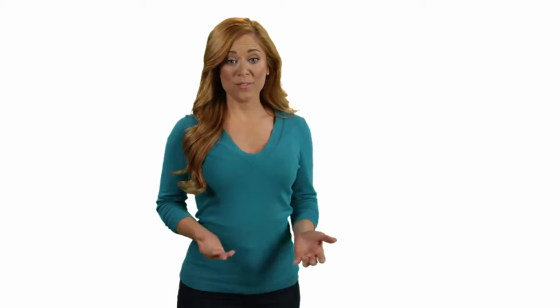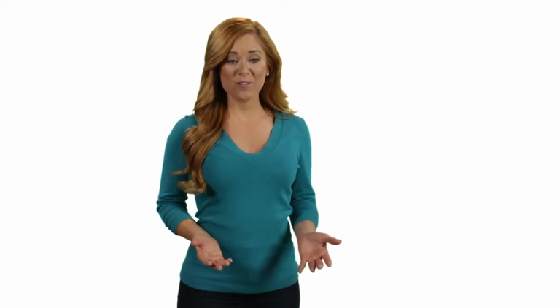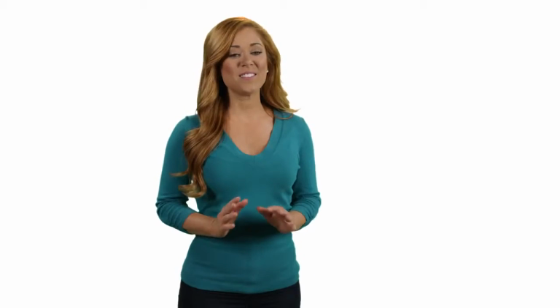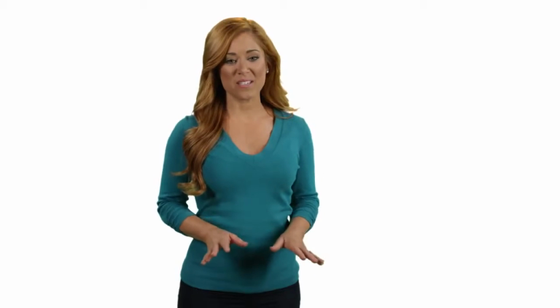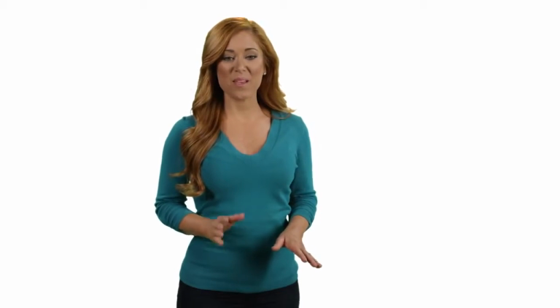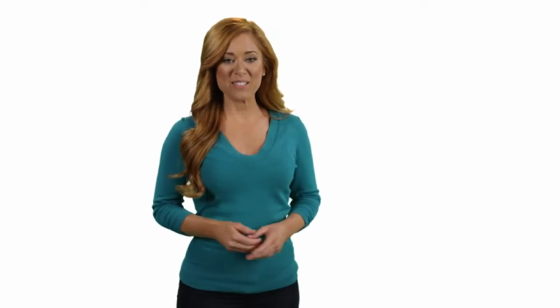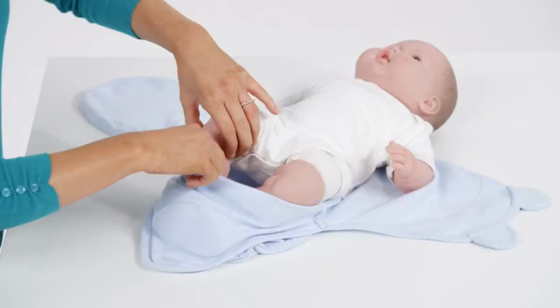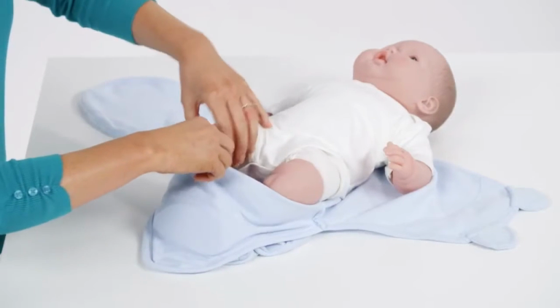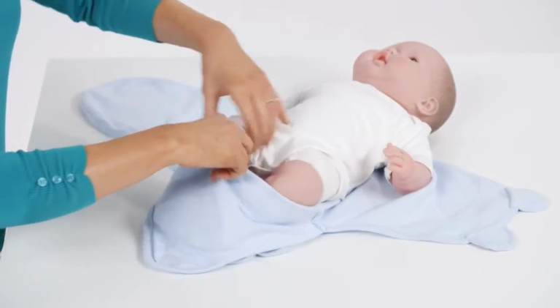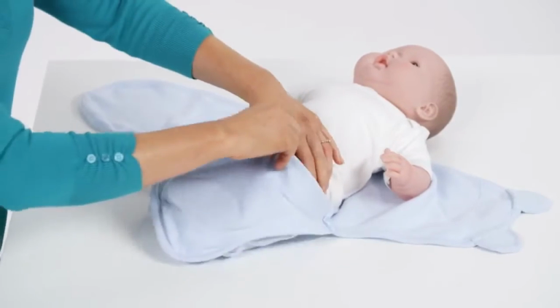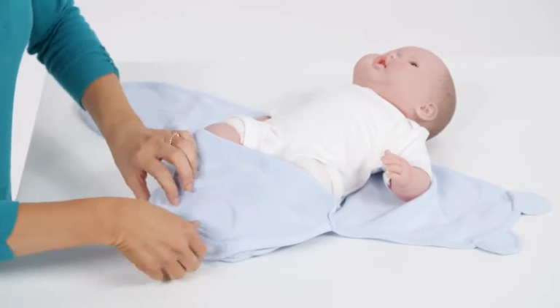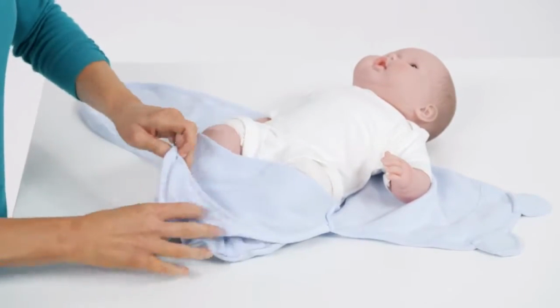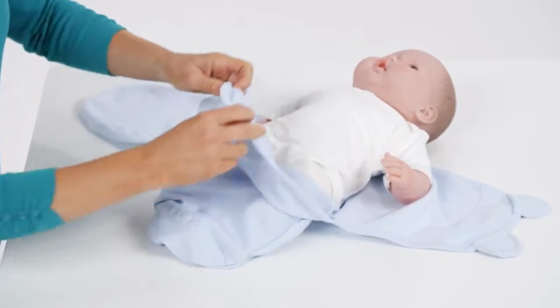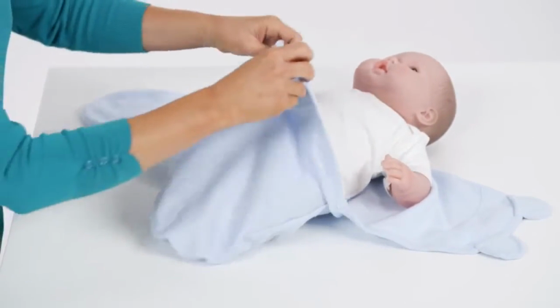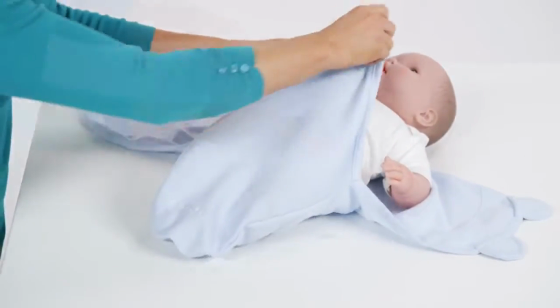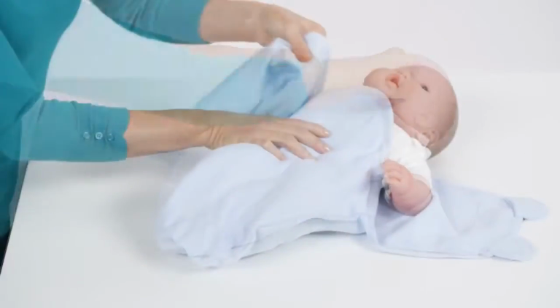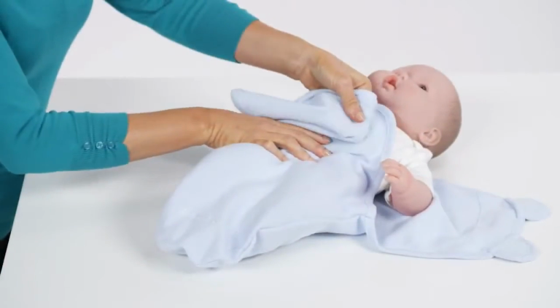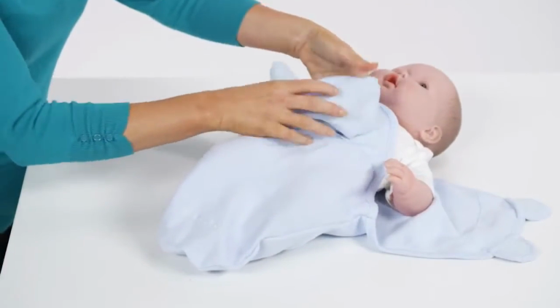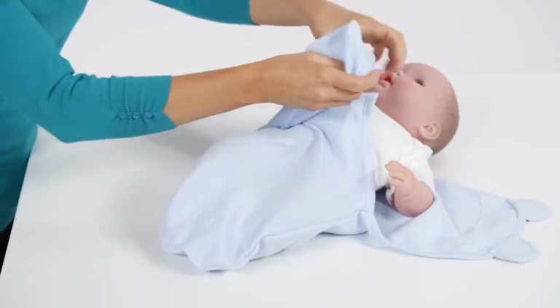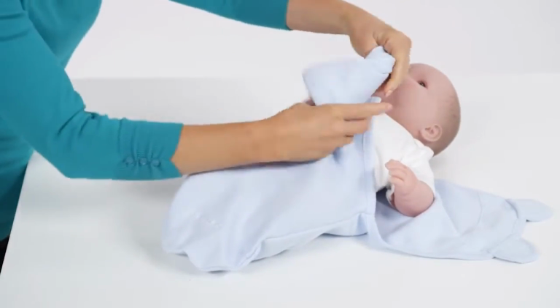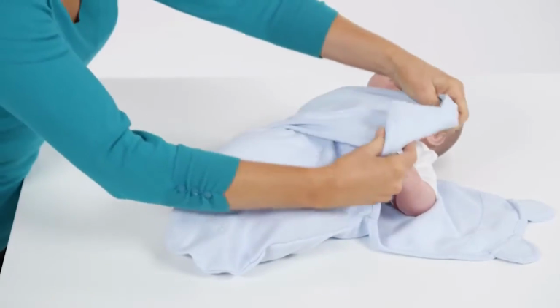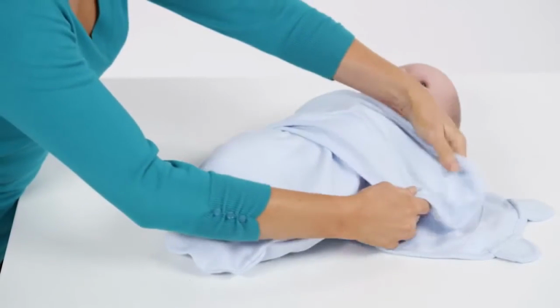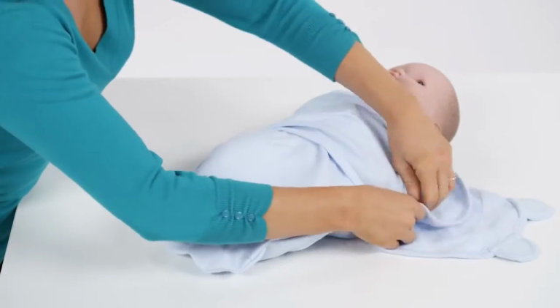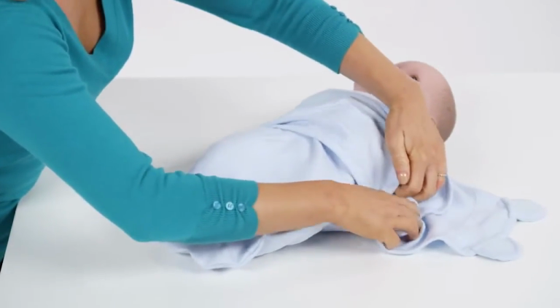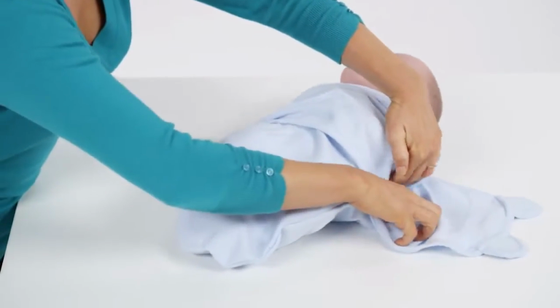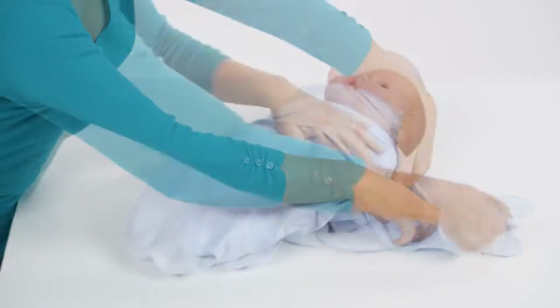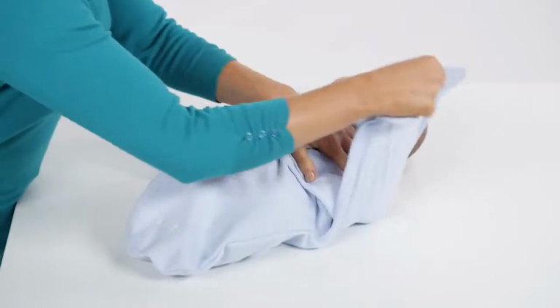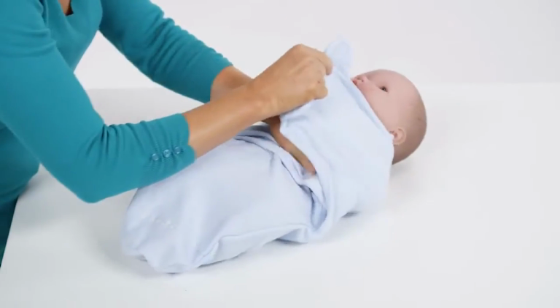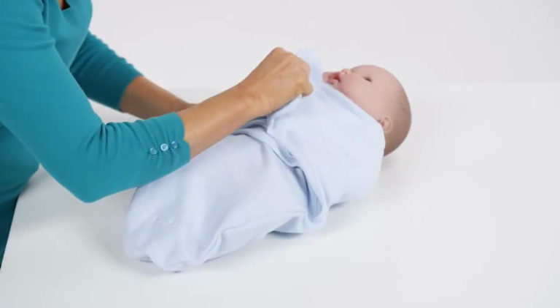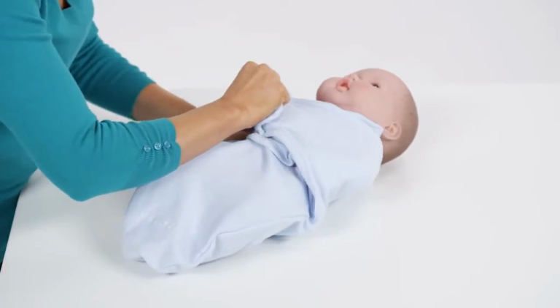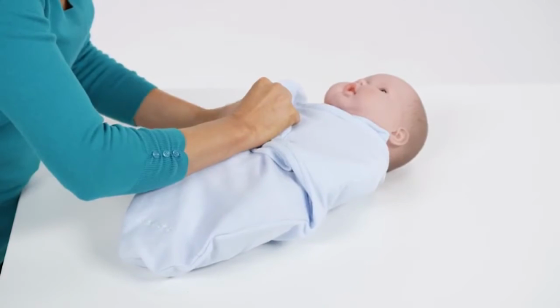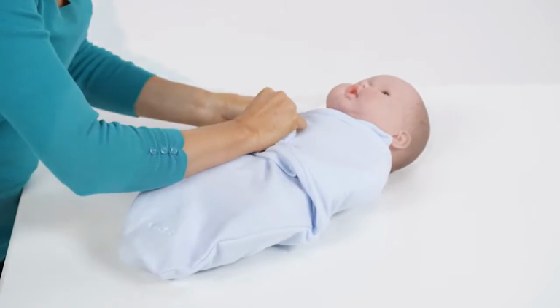How do you swaddle? It's super easy. I'm gonna demonstrate. By using the Swaddle Me, it has a built-in pocket for the legs. There's one wing with hook and loop attachments. It crosses like this. Be sure to tuck it under baby. The other wing also has hook and loop attachments that cross over baby.